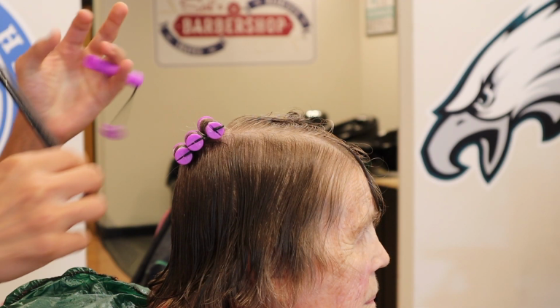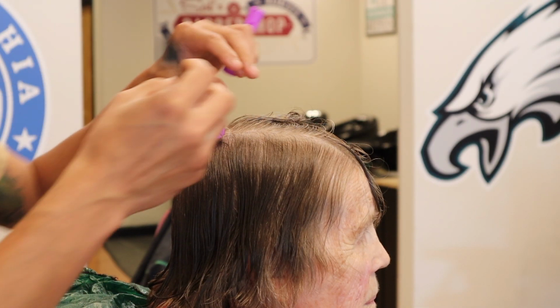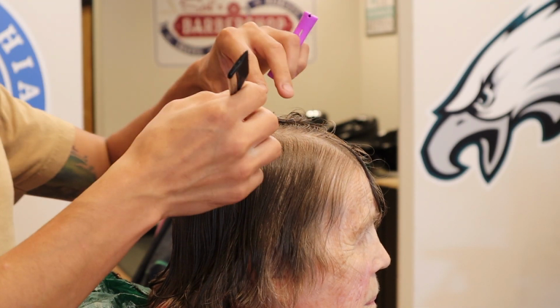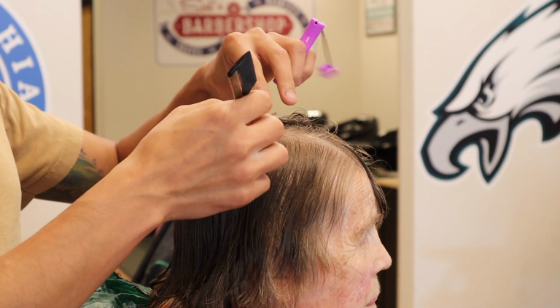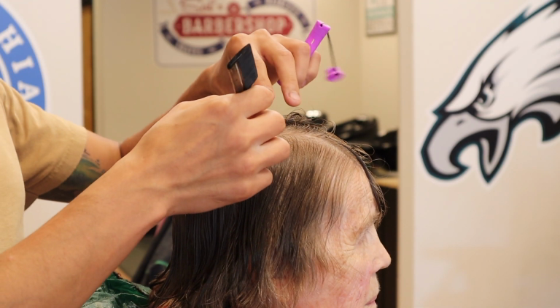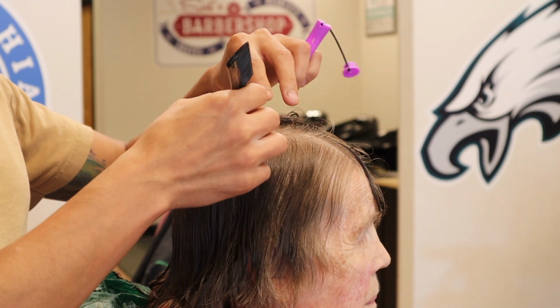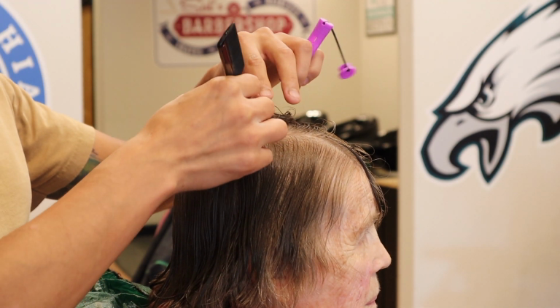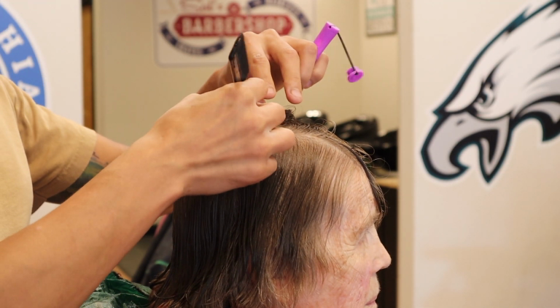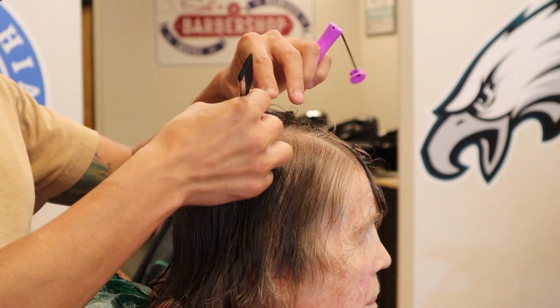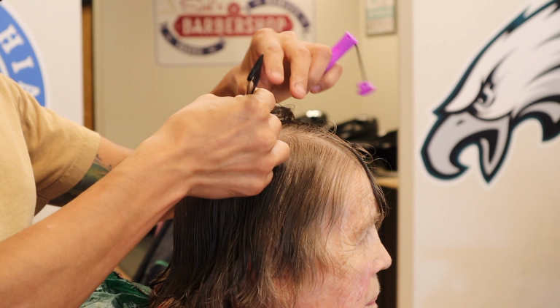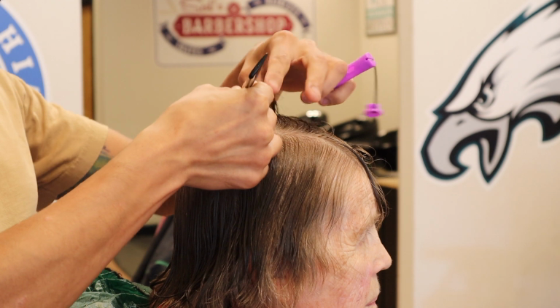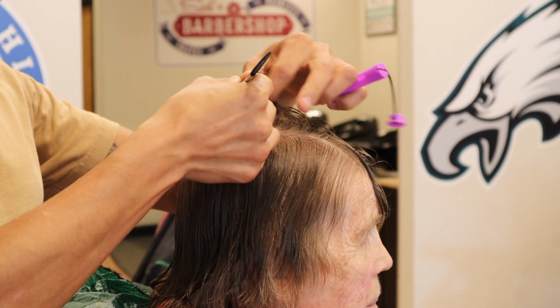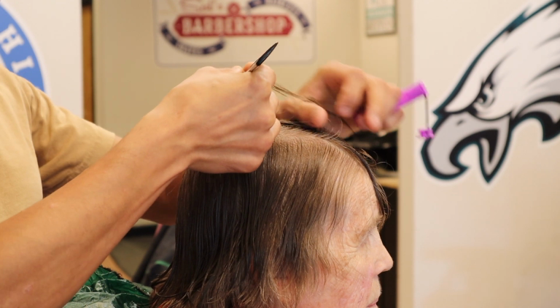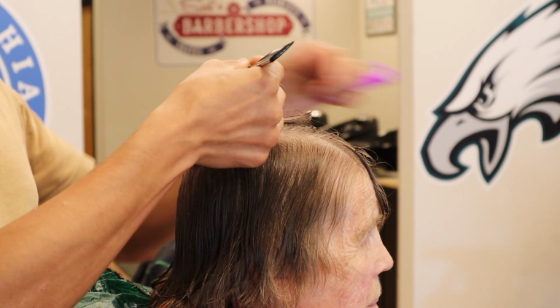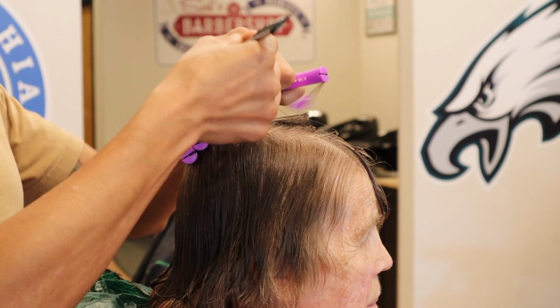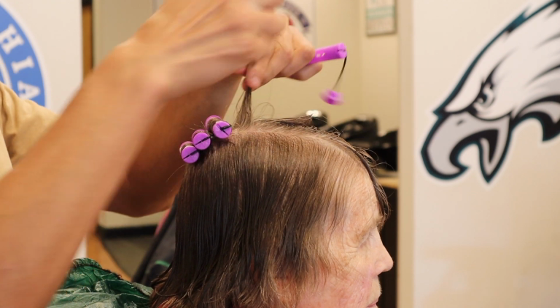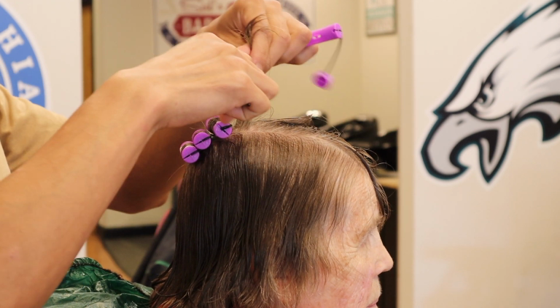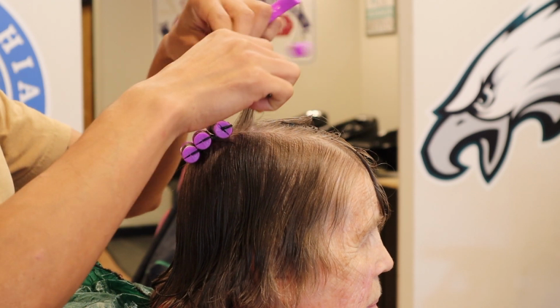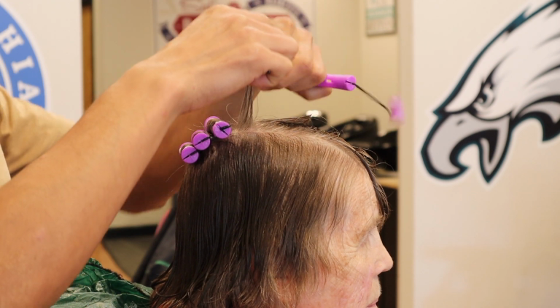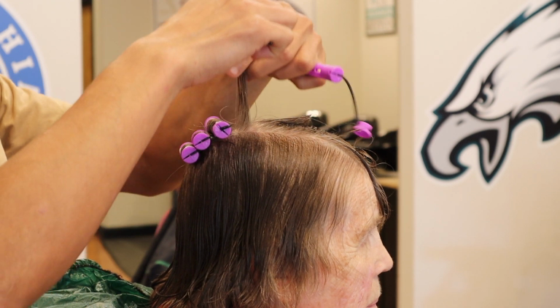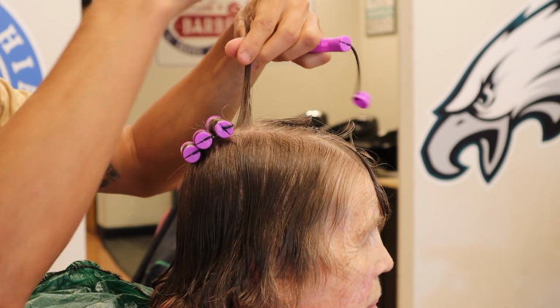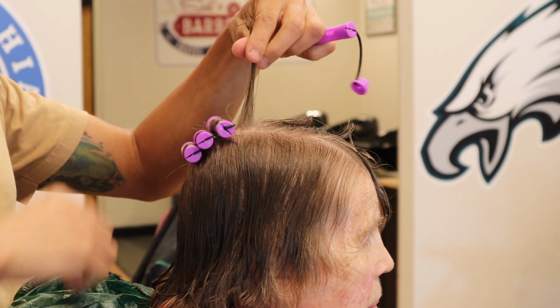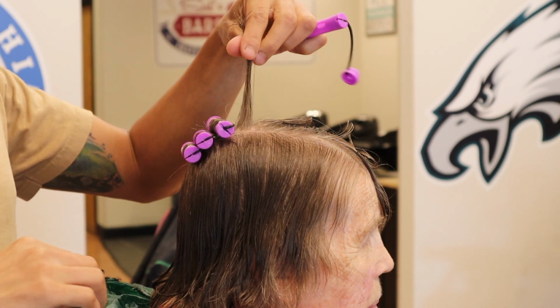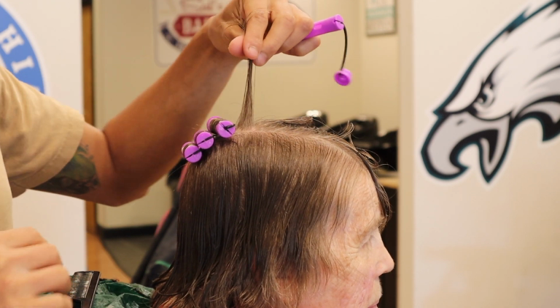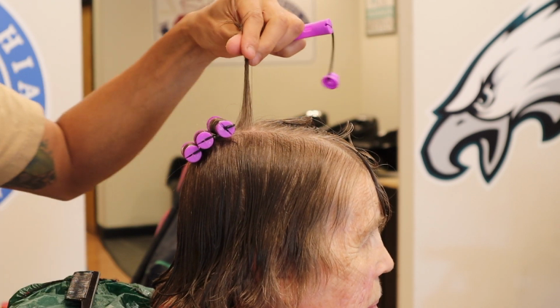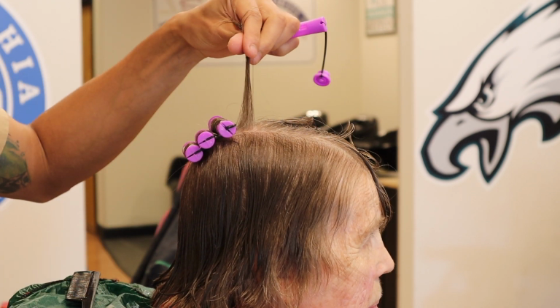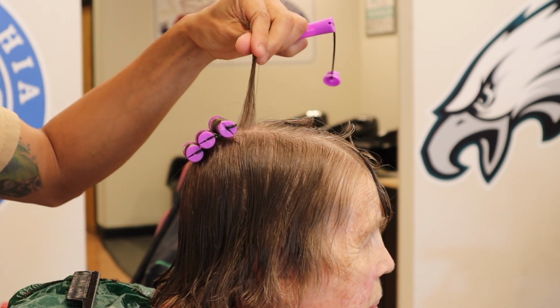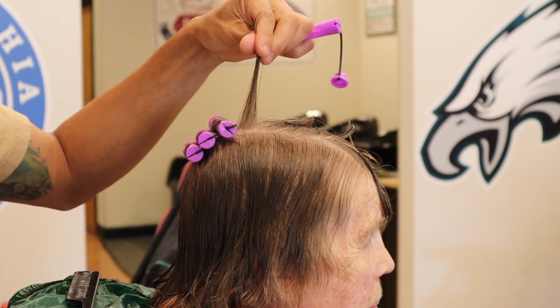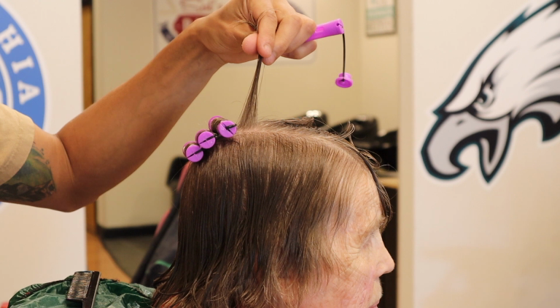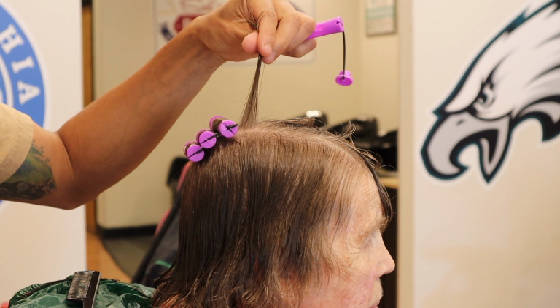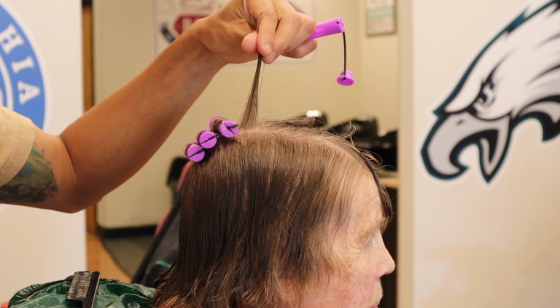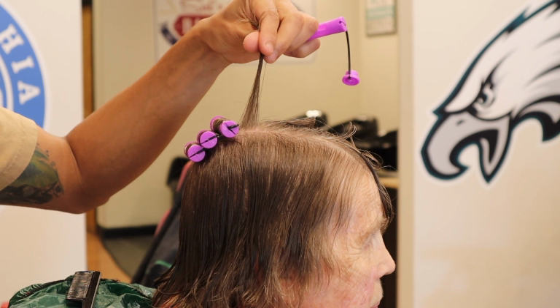Before you perform a perm, it's important to use some clarifying shampoo to get an even penetration of the perm solution.